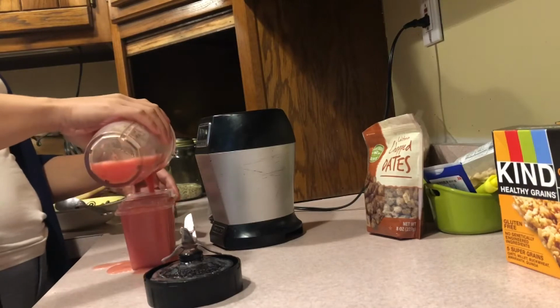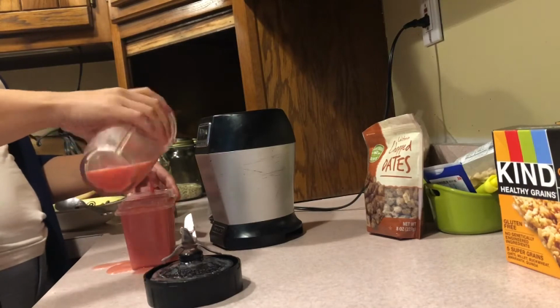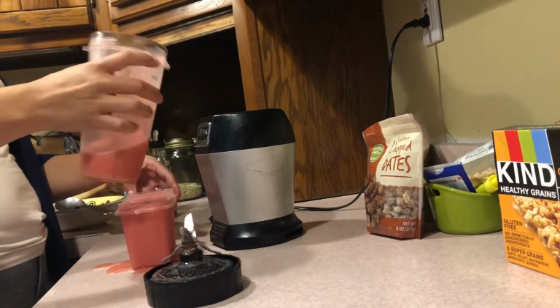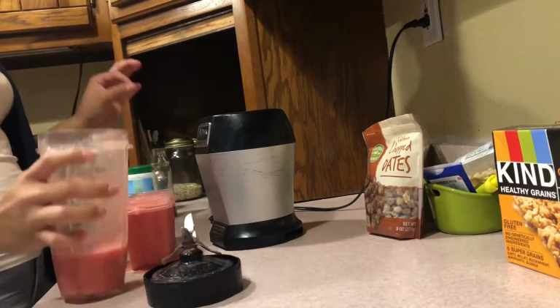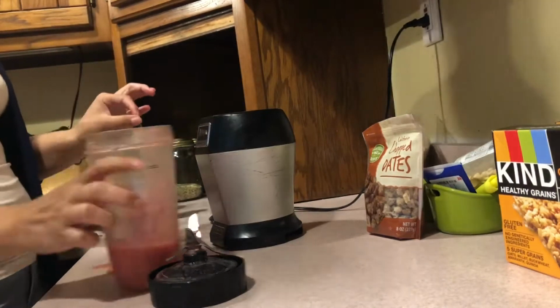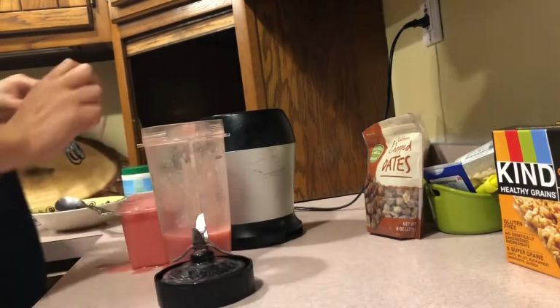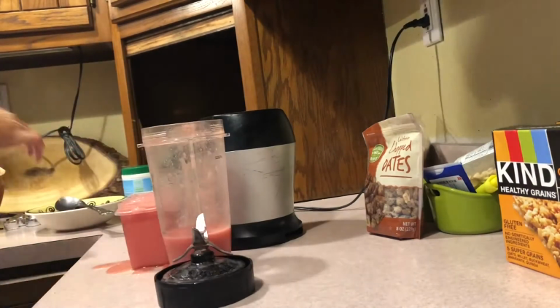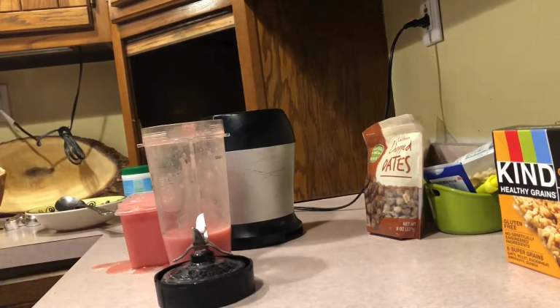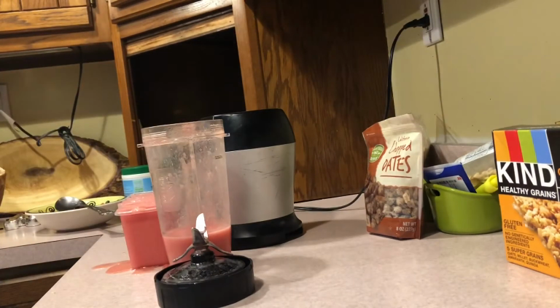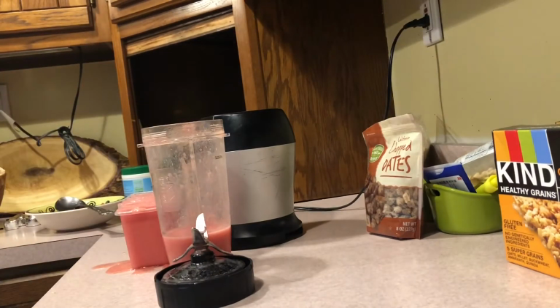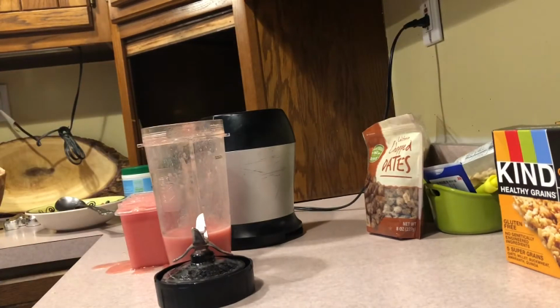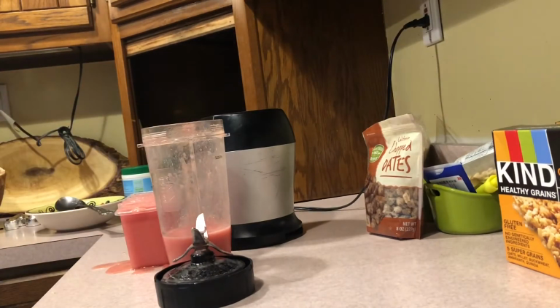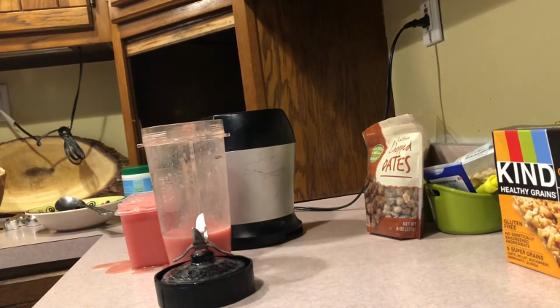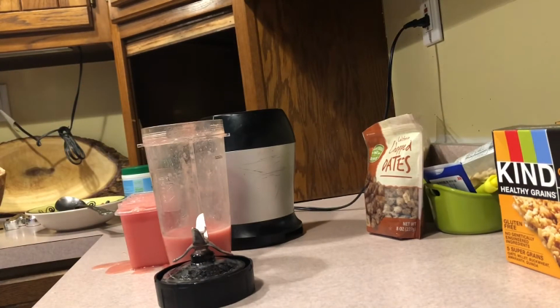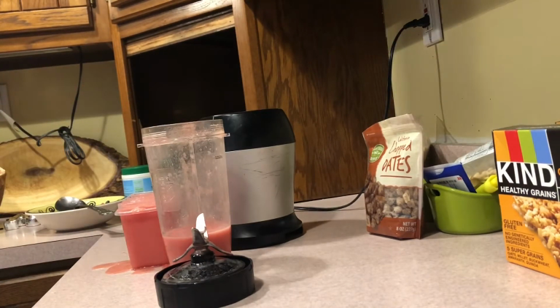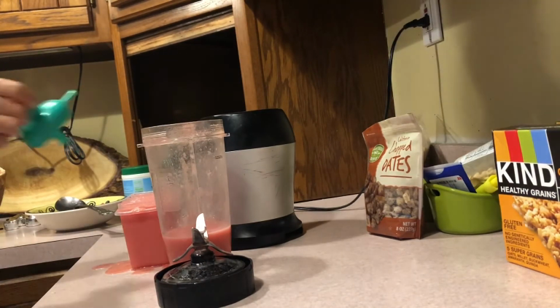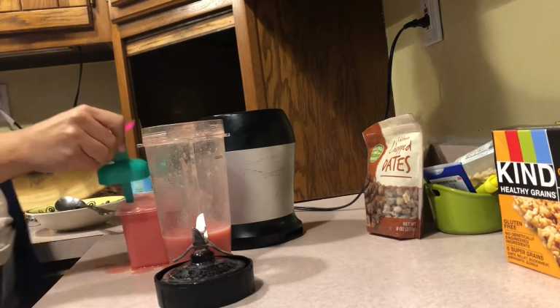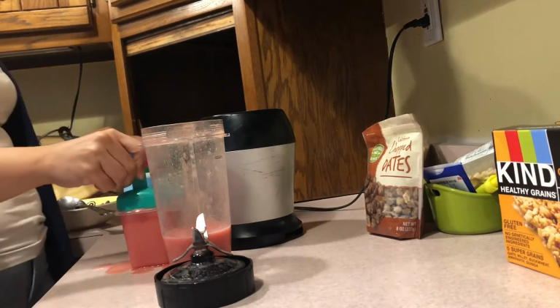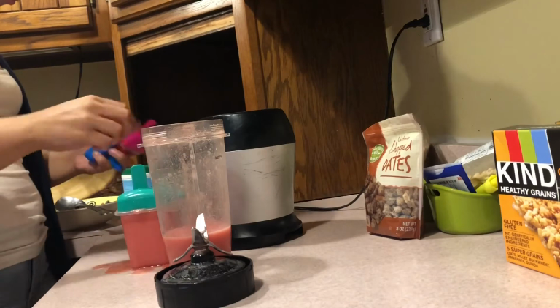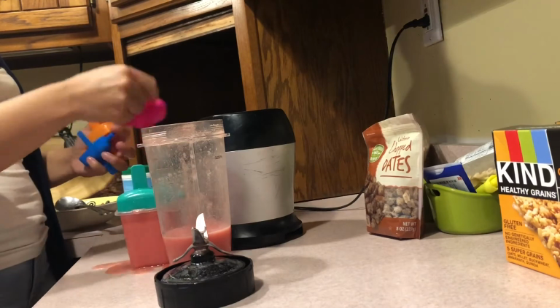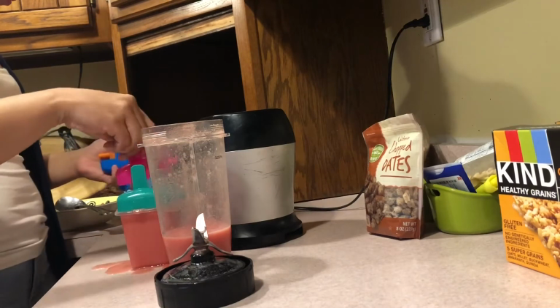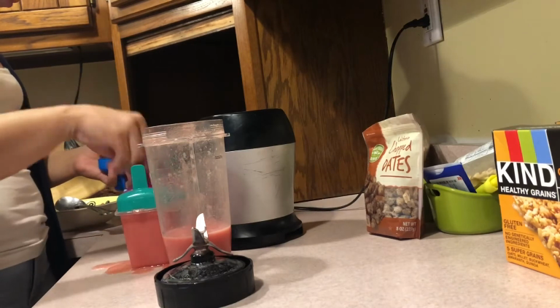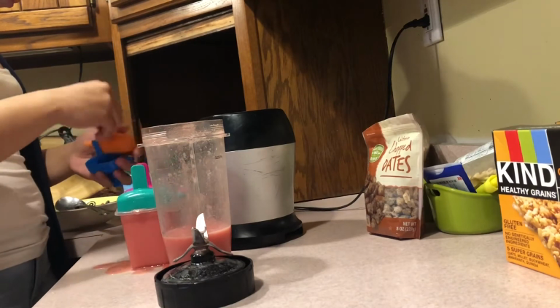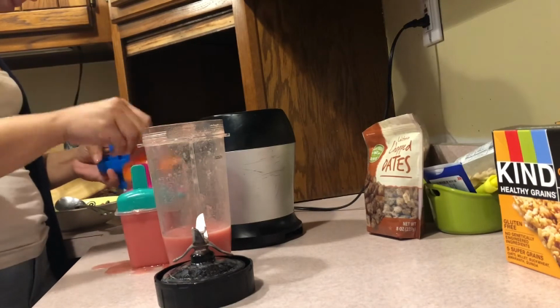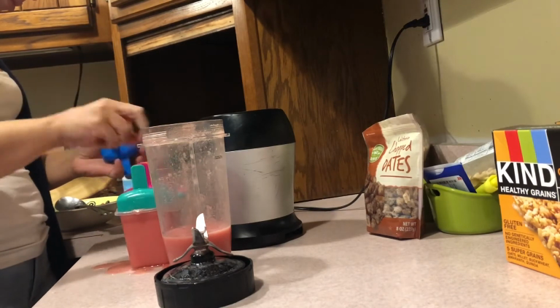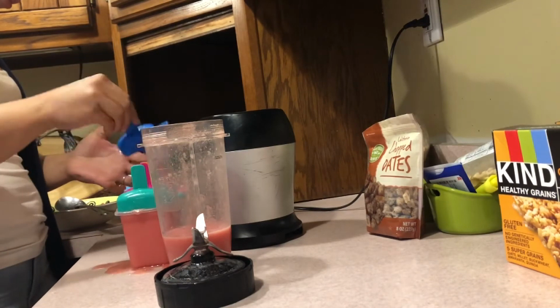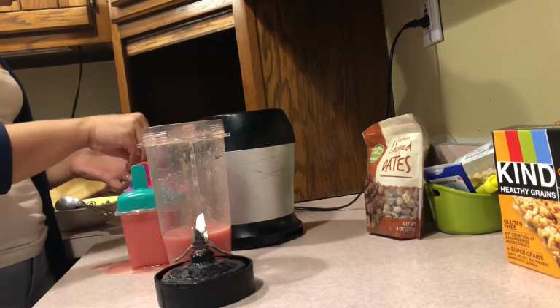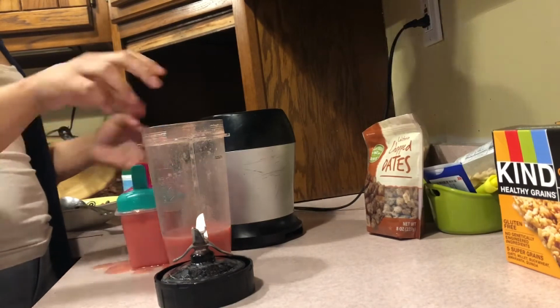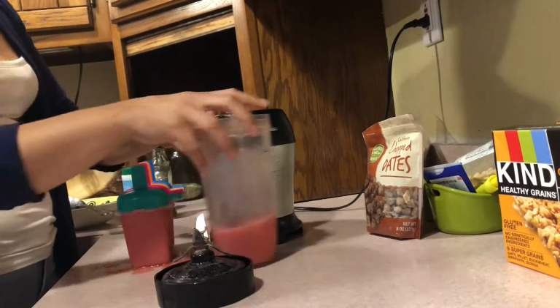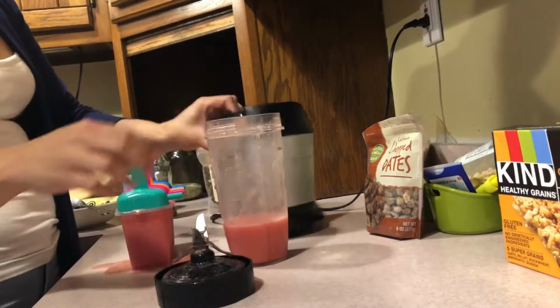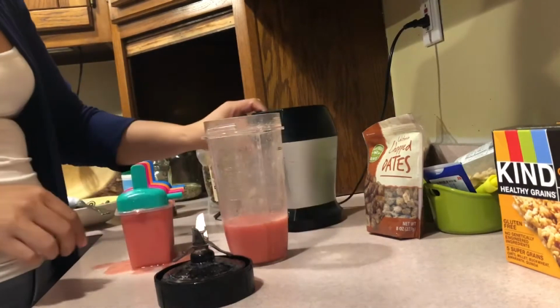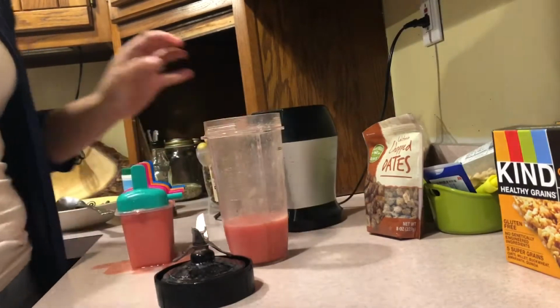And like always I made a mess! If you guys have a trick please let me know, because I am forever making a huge mess in my kitchen.